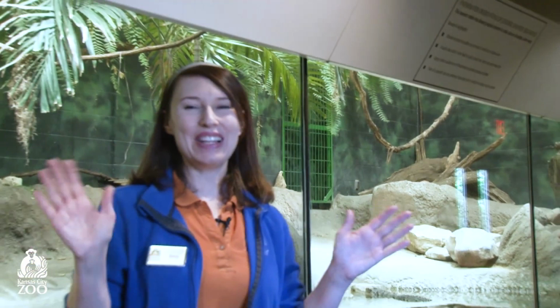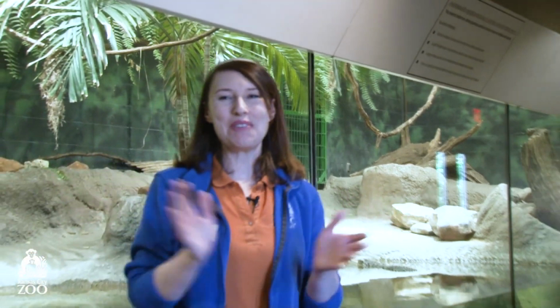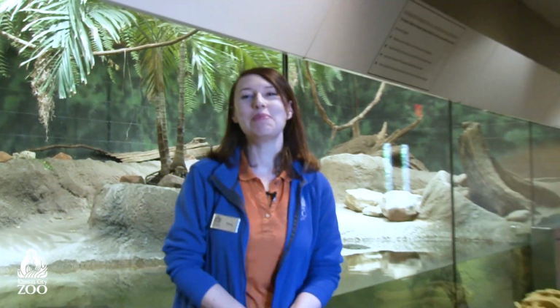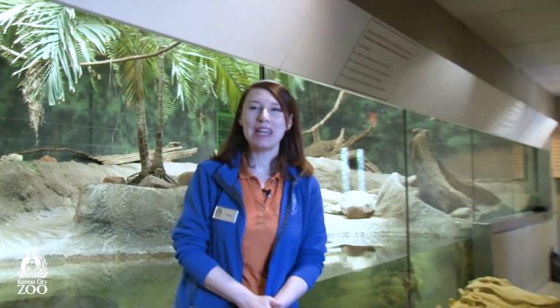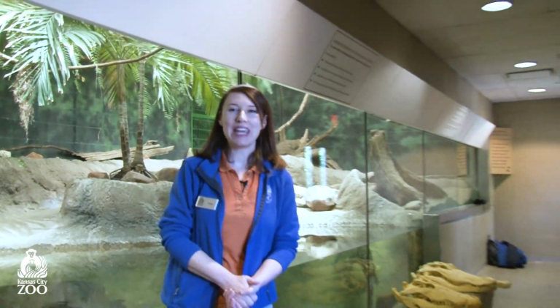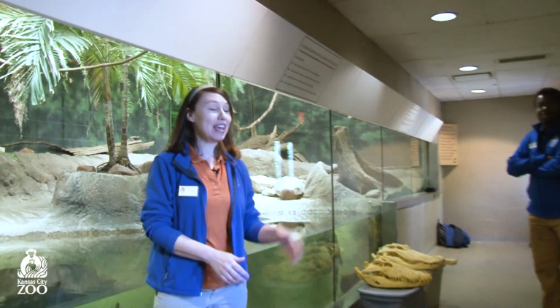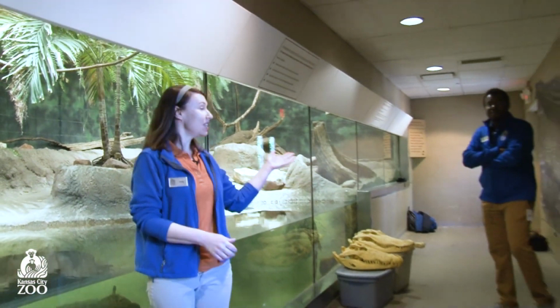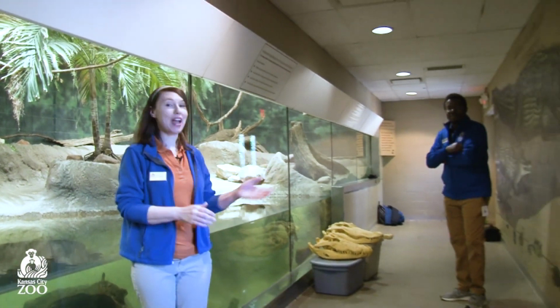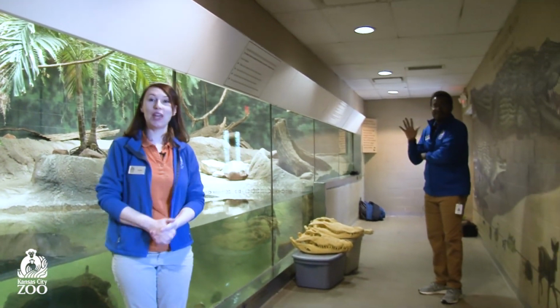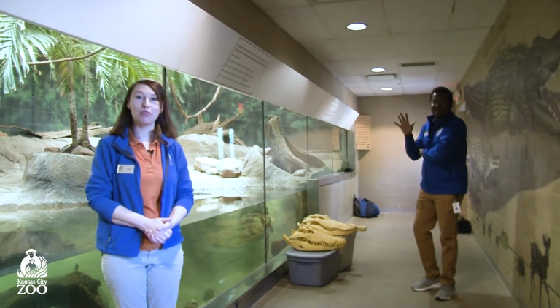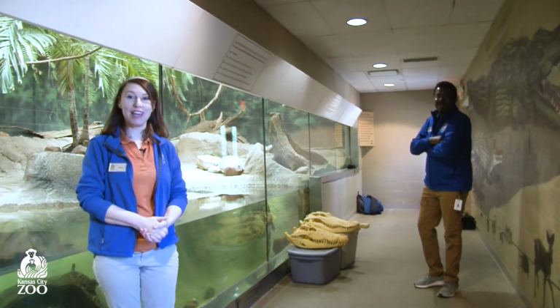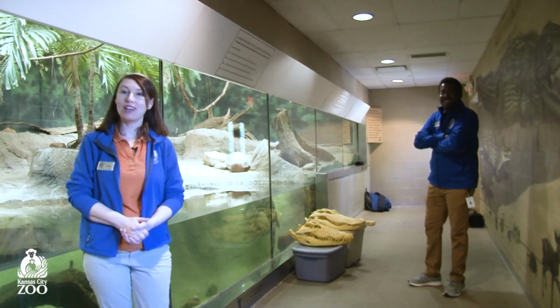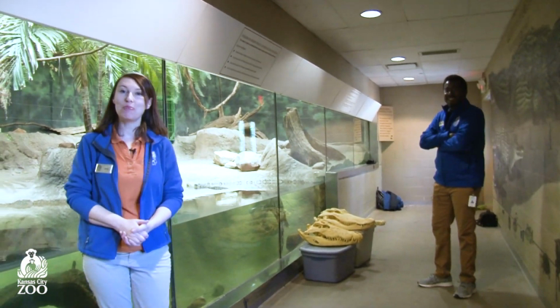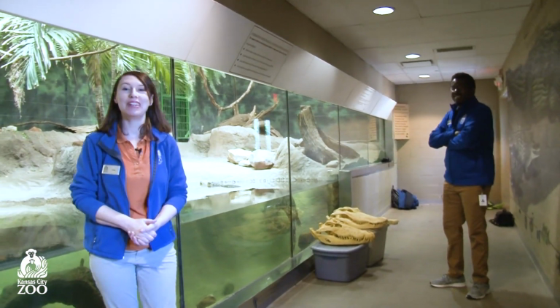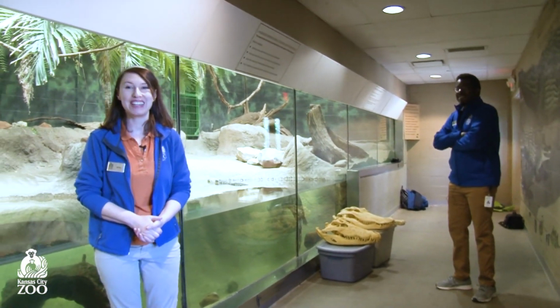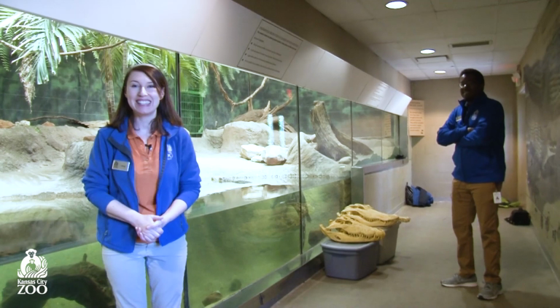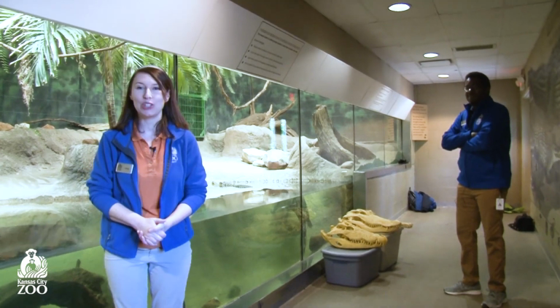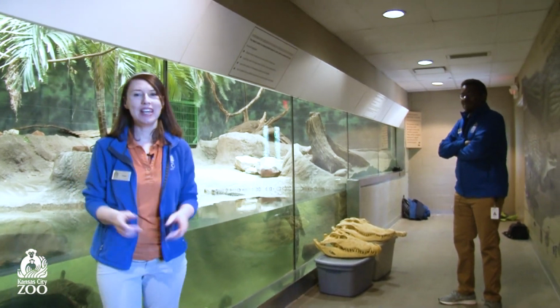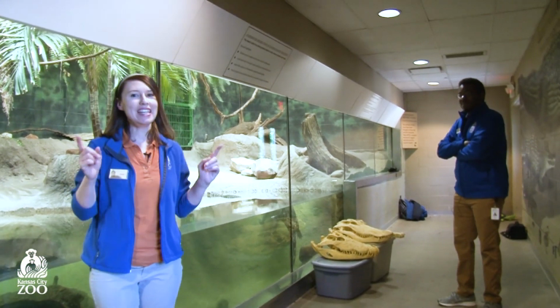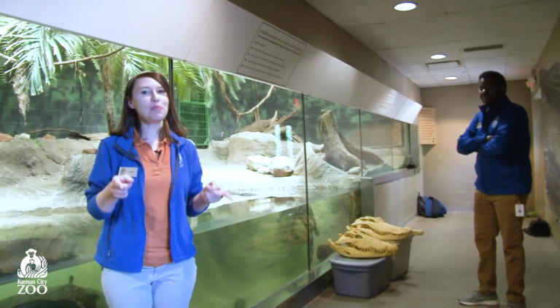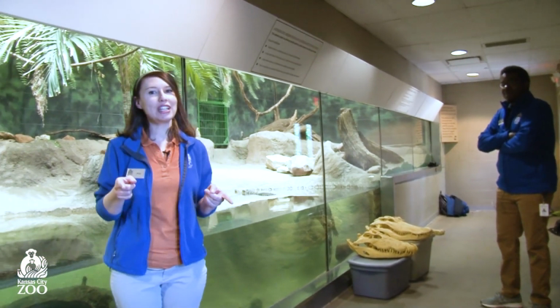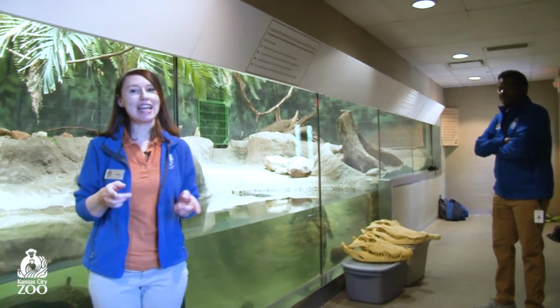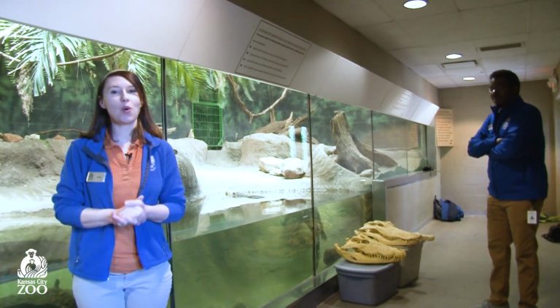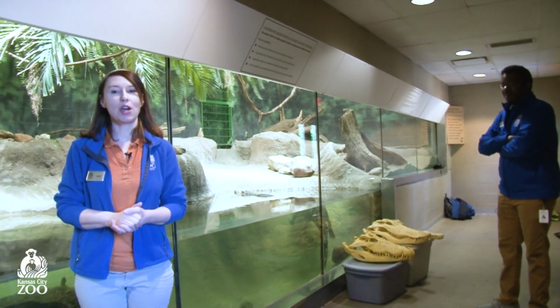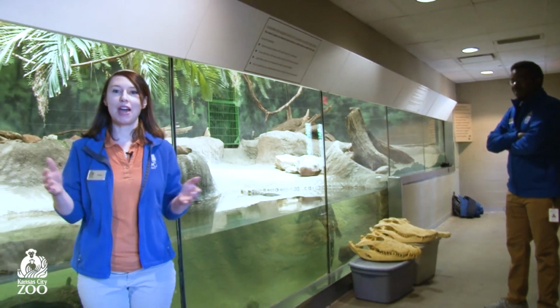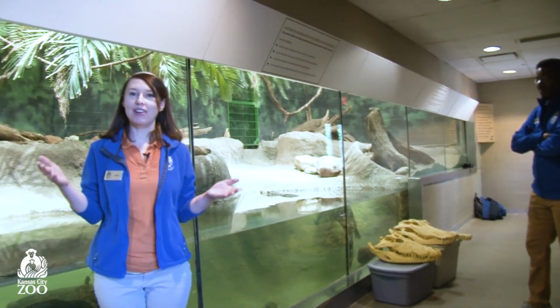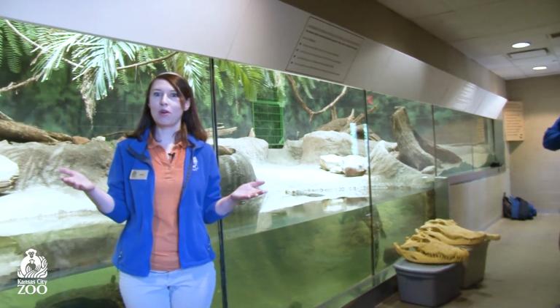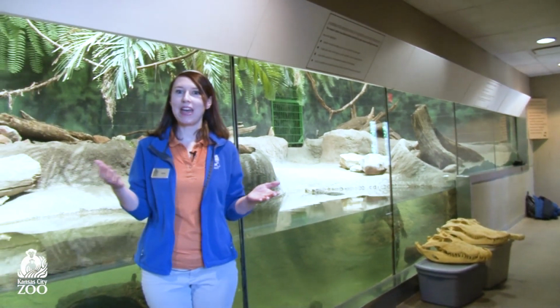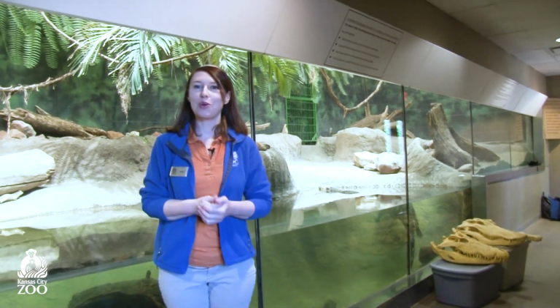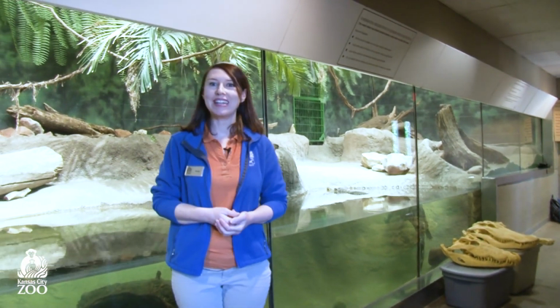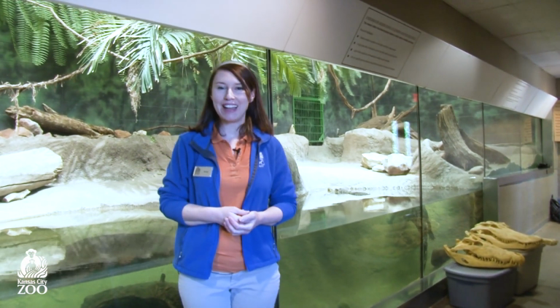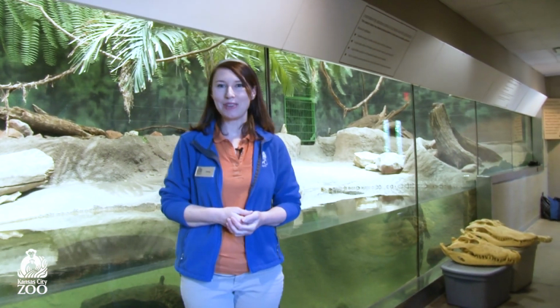Hello everyone, my name is Amy and this is Ryan and we're from the Education Department here at the Kansas City Zoo. It's a little bit chilly today so I thought we'd come in and warm up at the crocodile house.